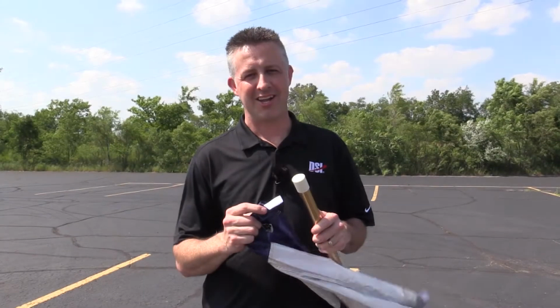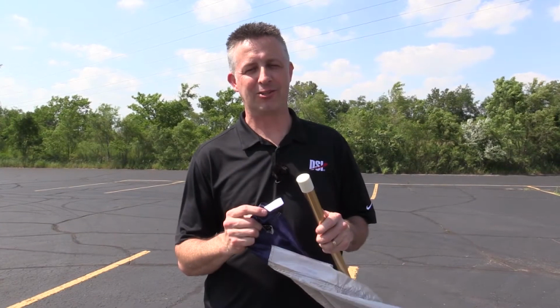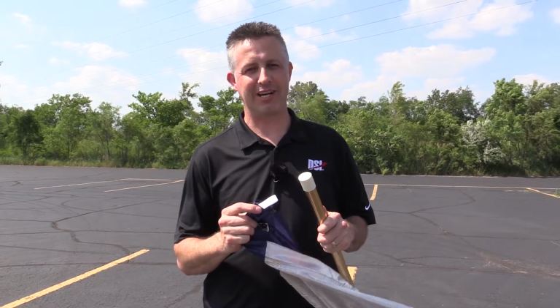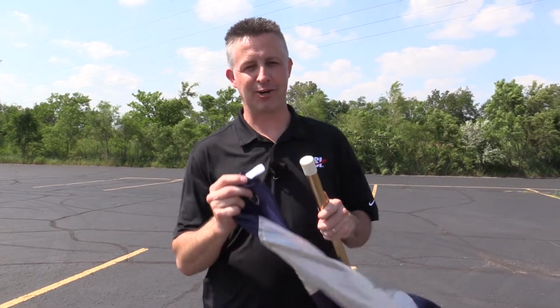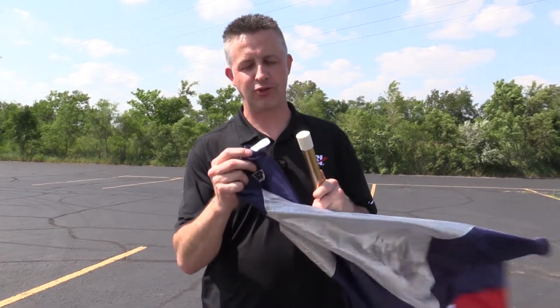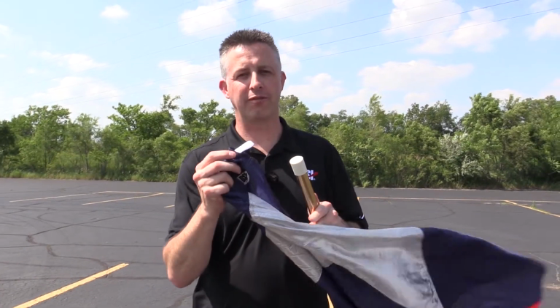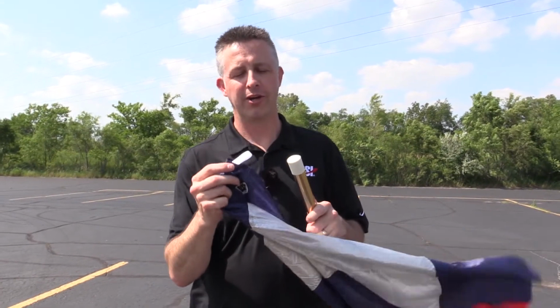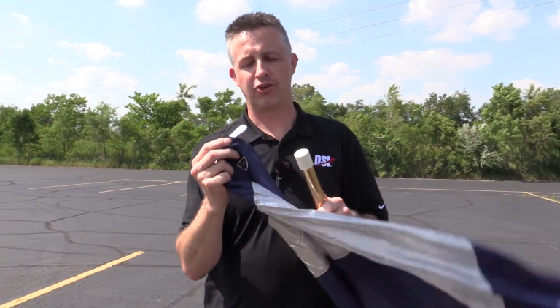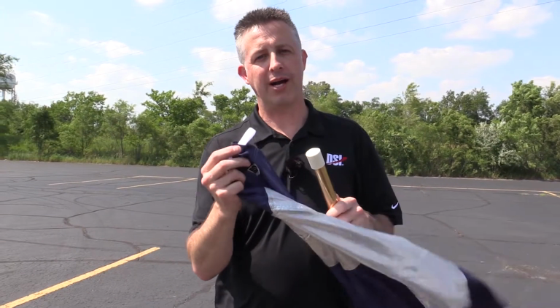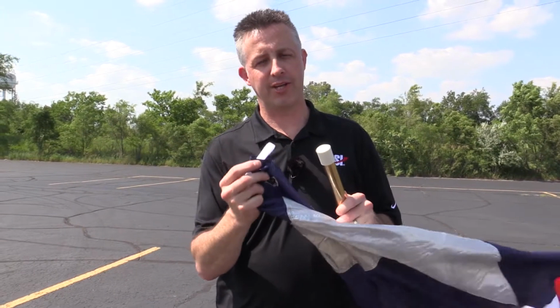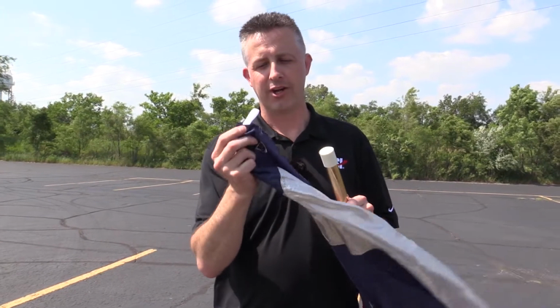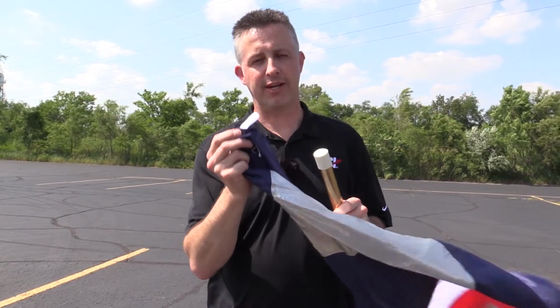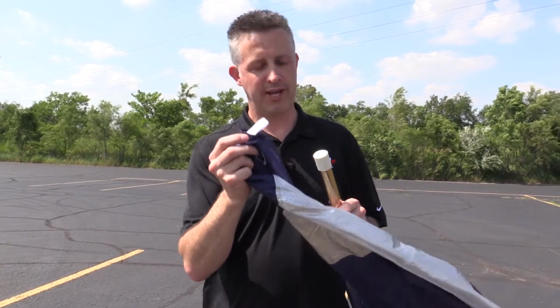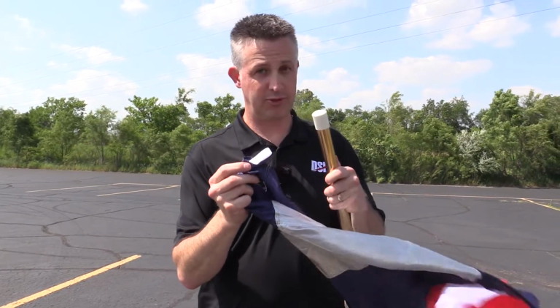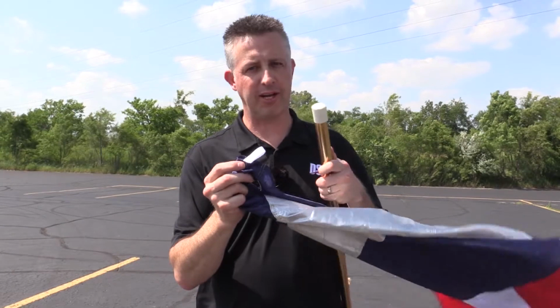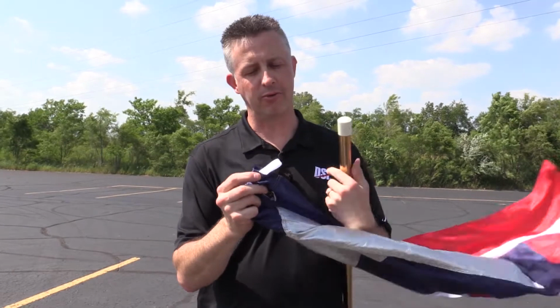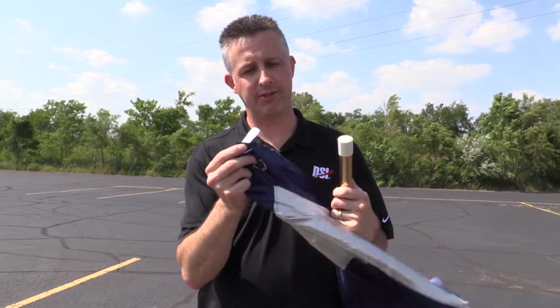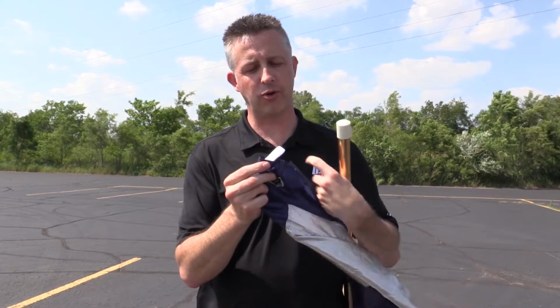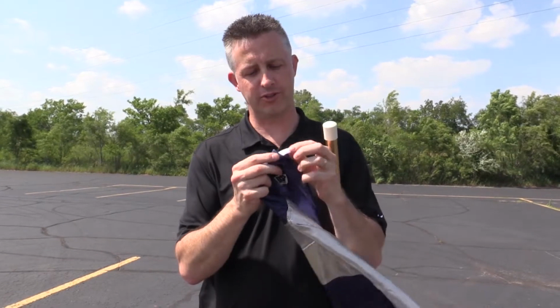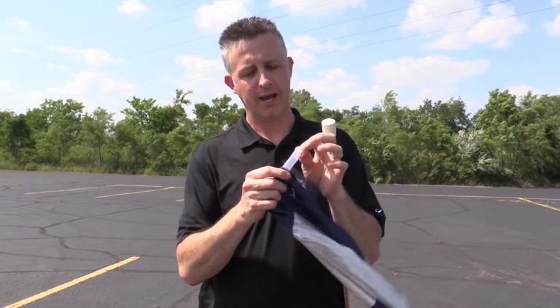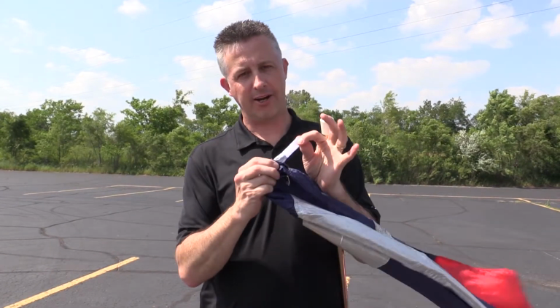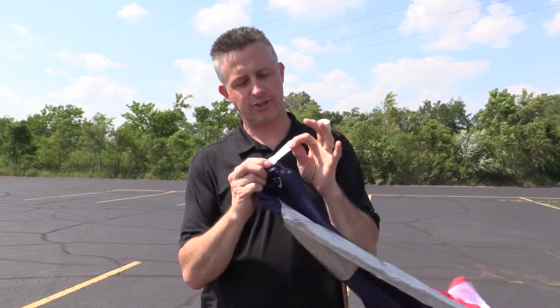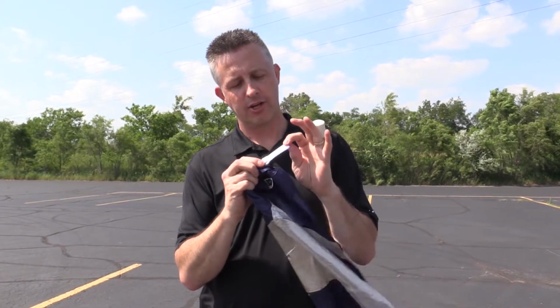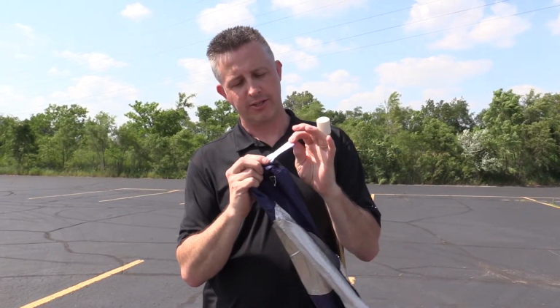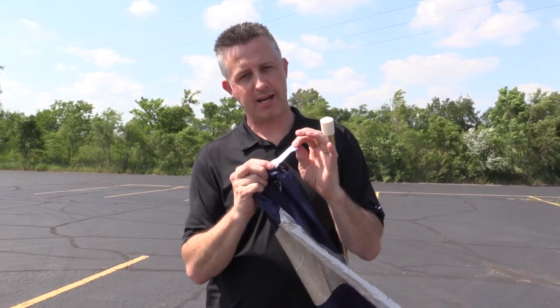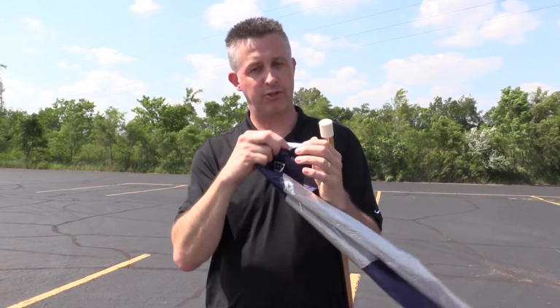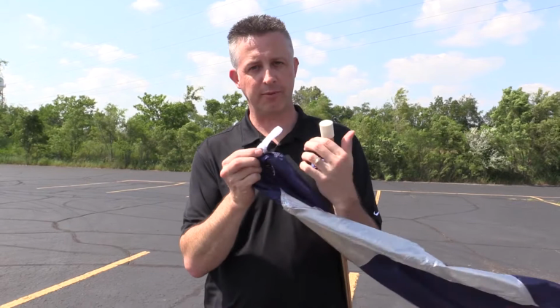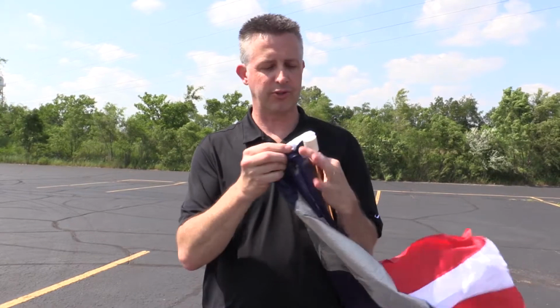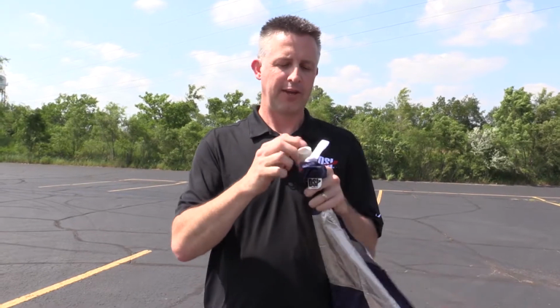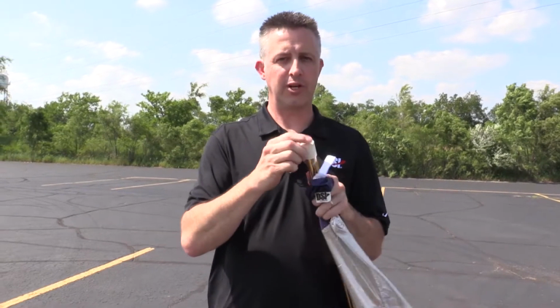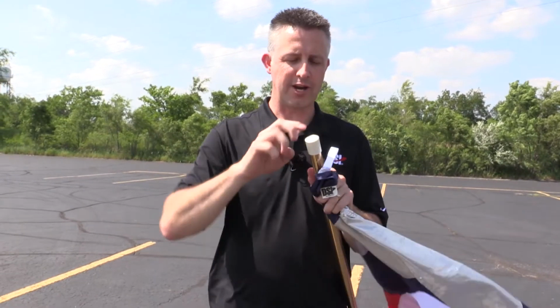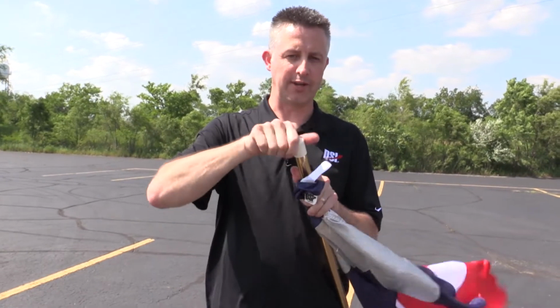Hi folks, Jeff Dyson here shooting a quick video to show you how to attach the flags with tabs to the flagpole. We have received a few questions about how to attach these tabs to the flagpole, so this video will show you how to do that.